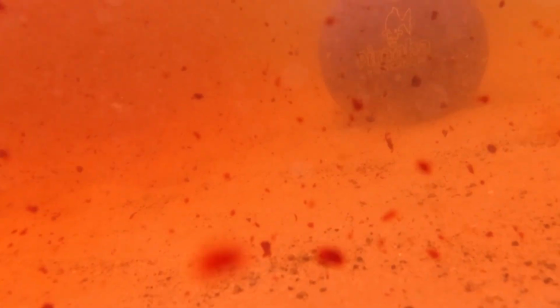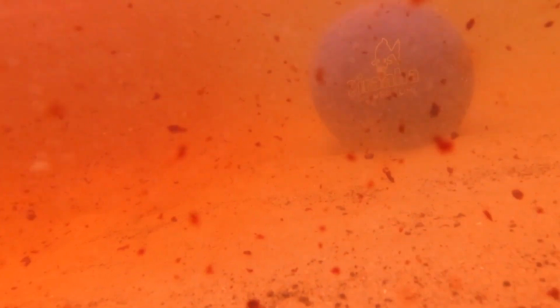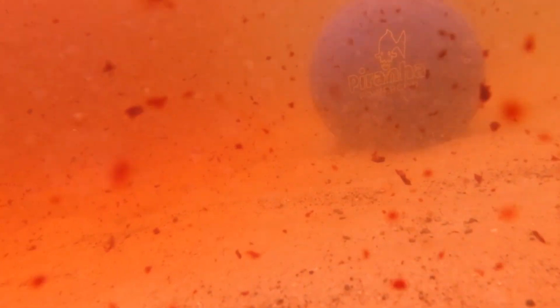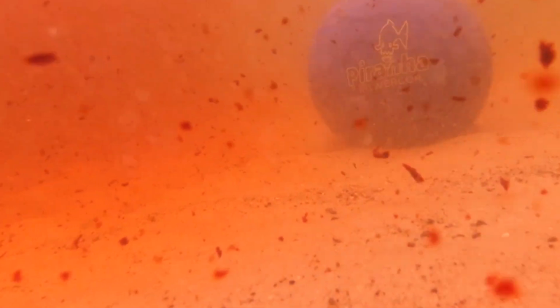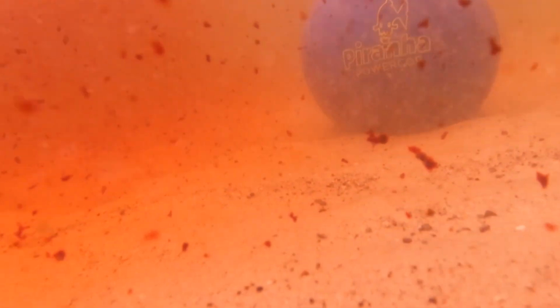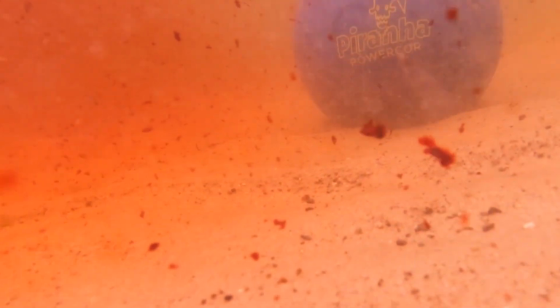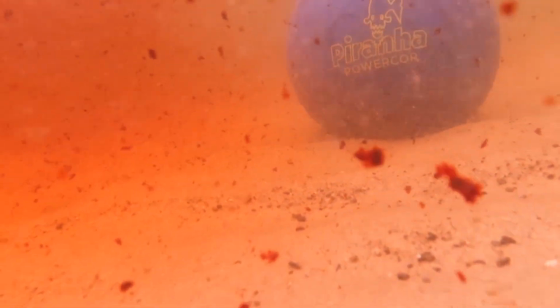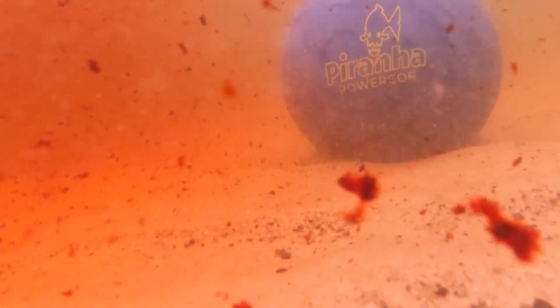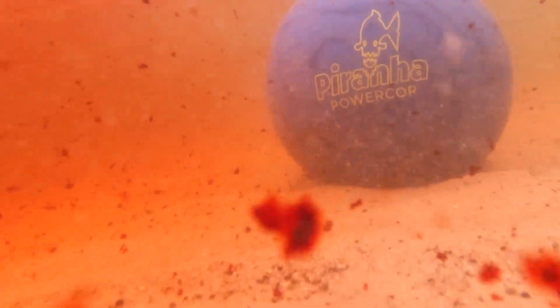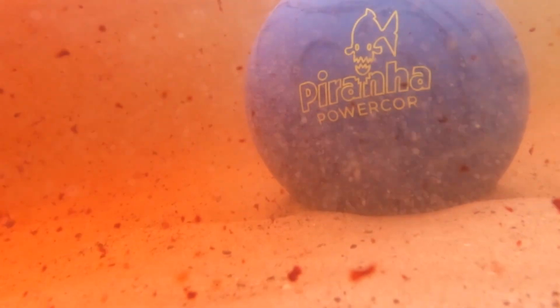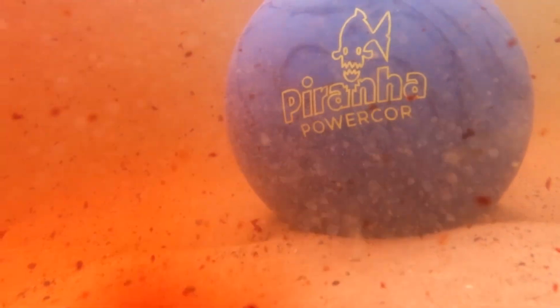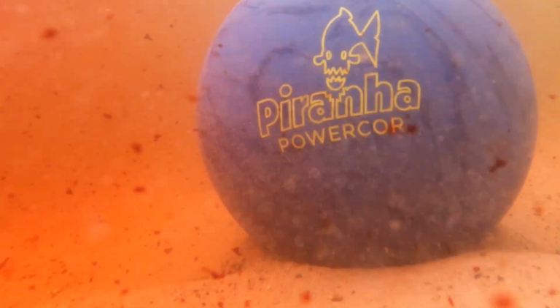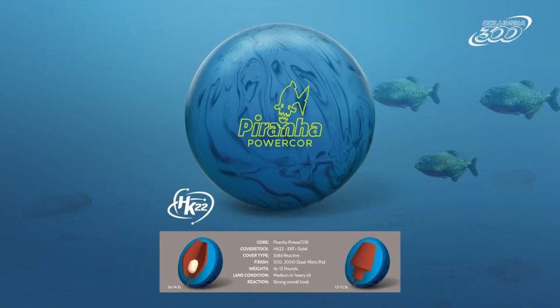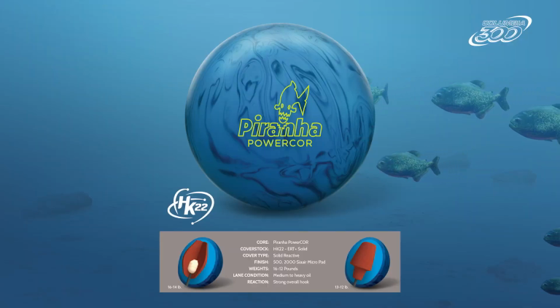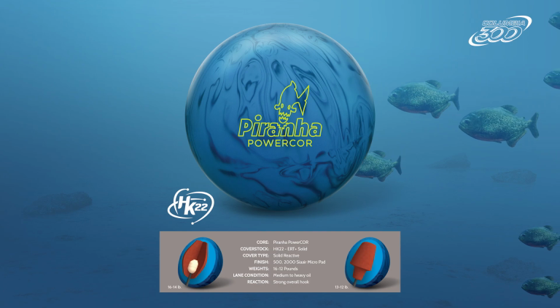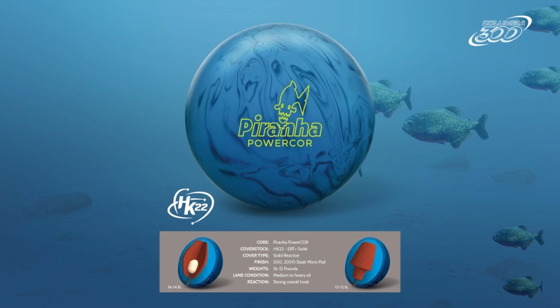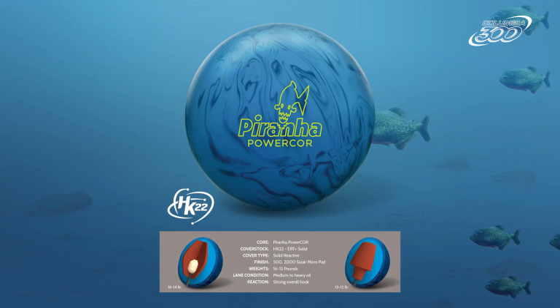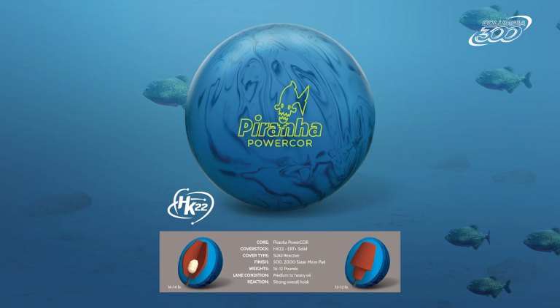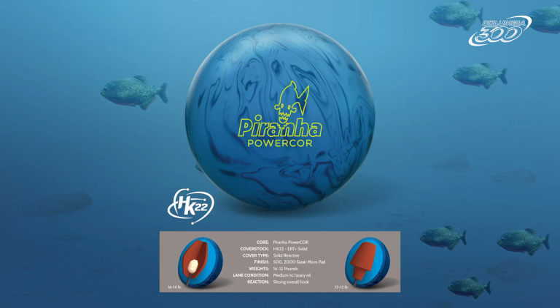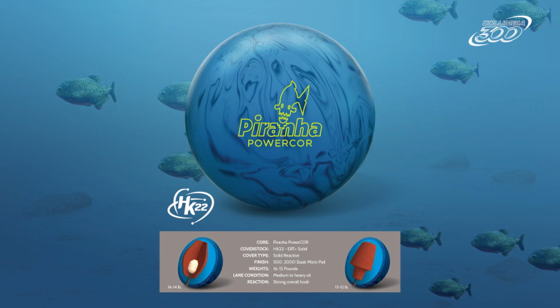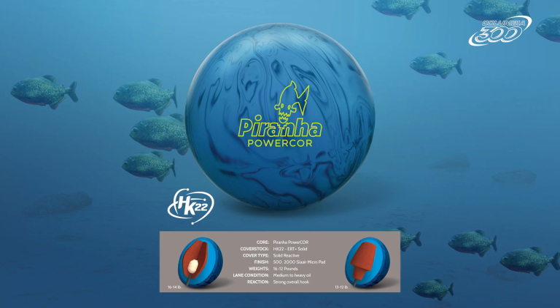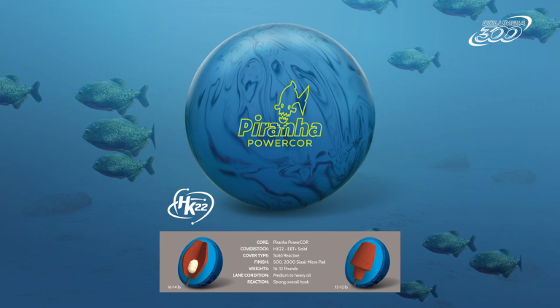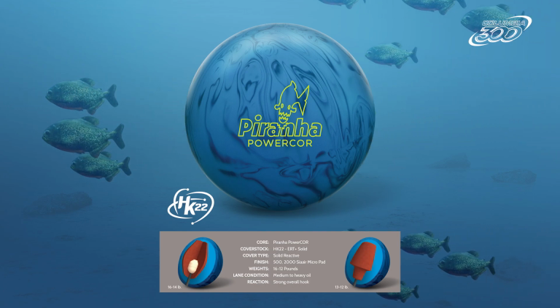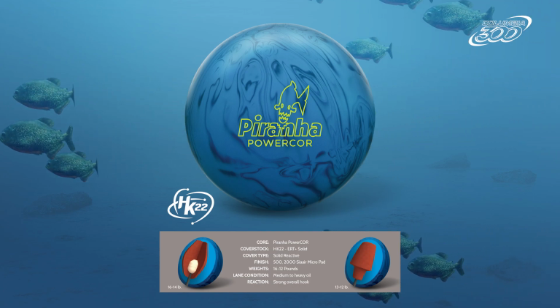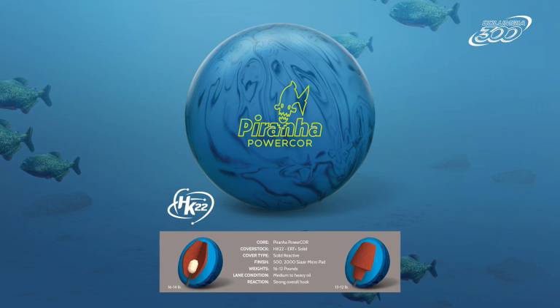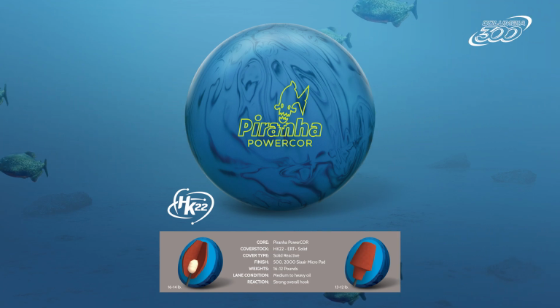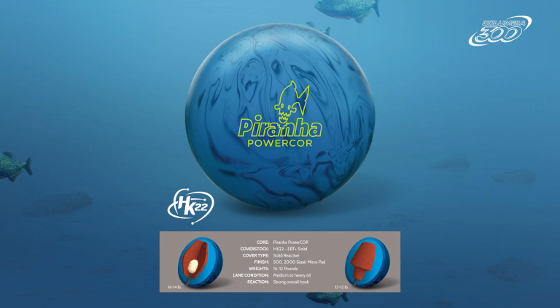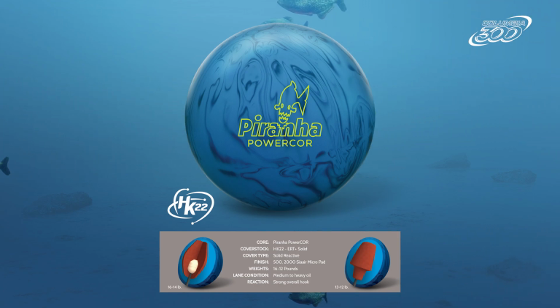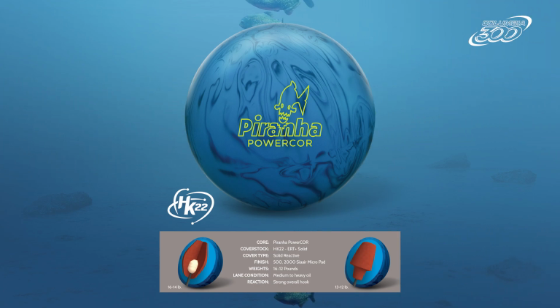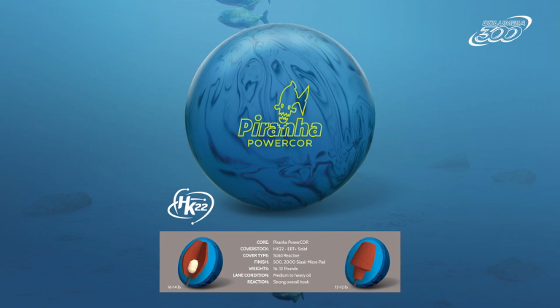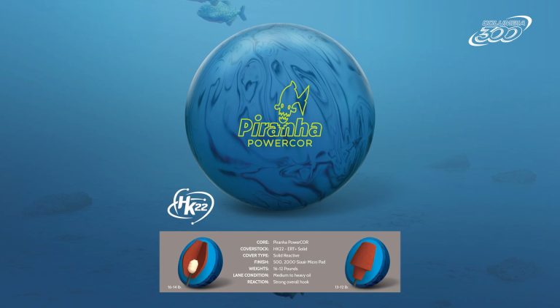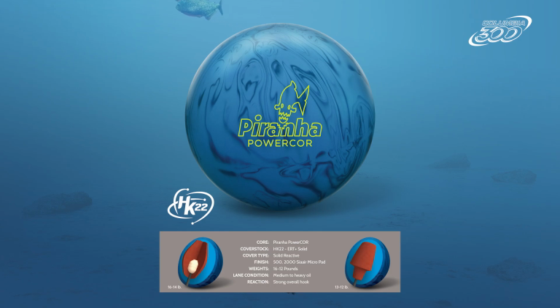There's blood in the water, and the Piranha is ready to attack. Columbia 300 brings to you the latest in the high-performance lineup, the Piranha Powercore.